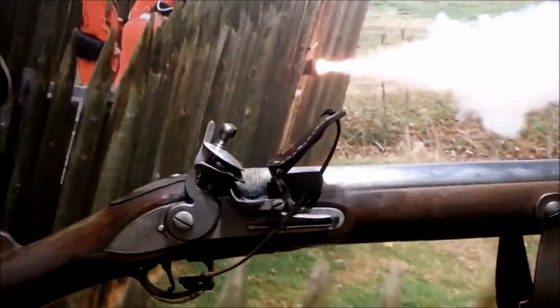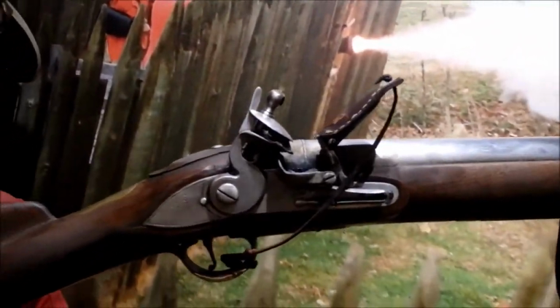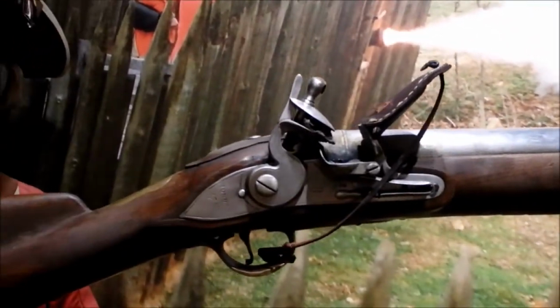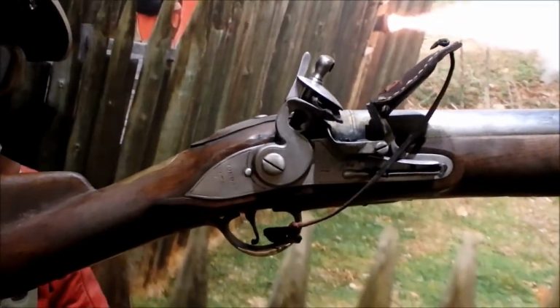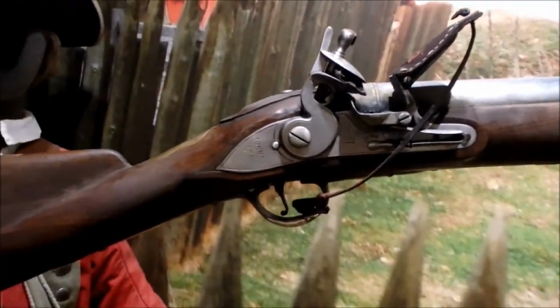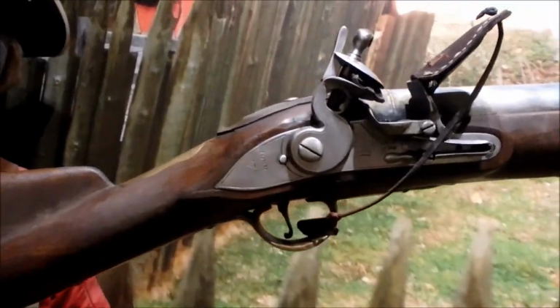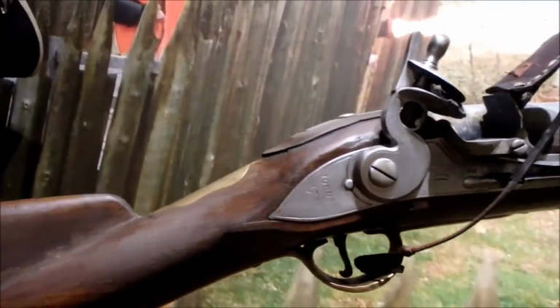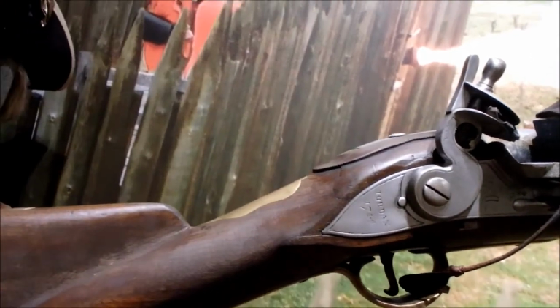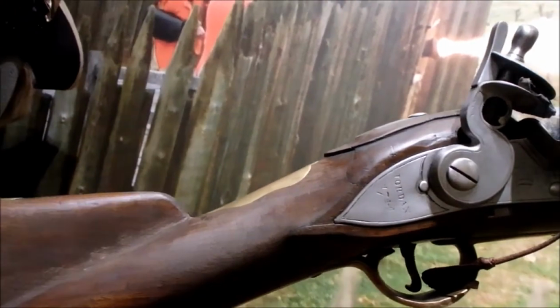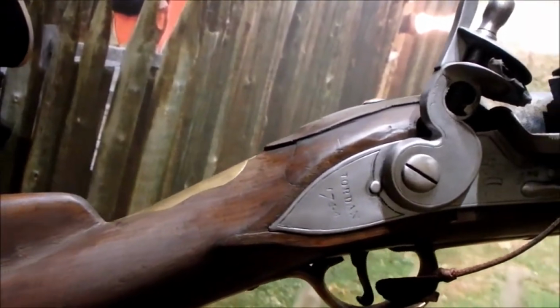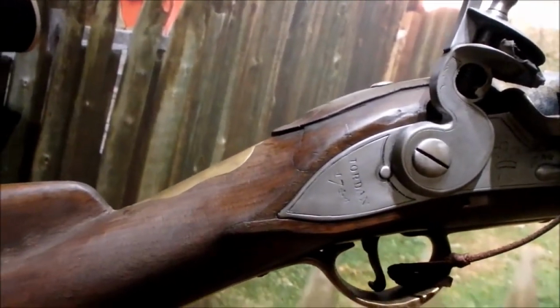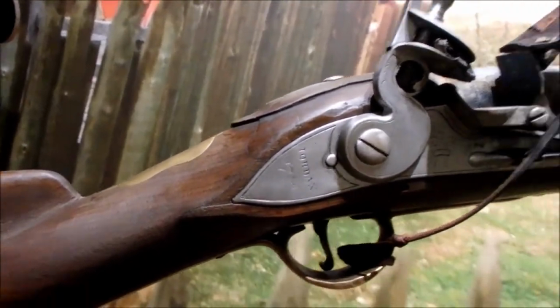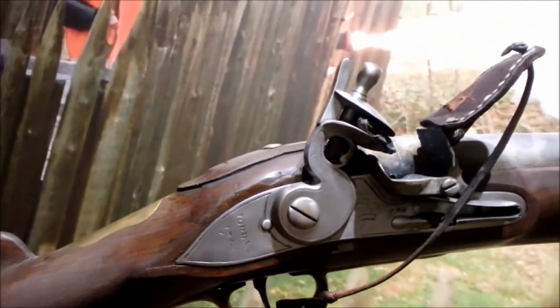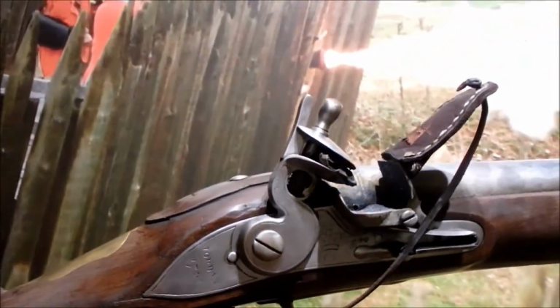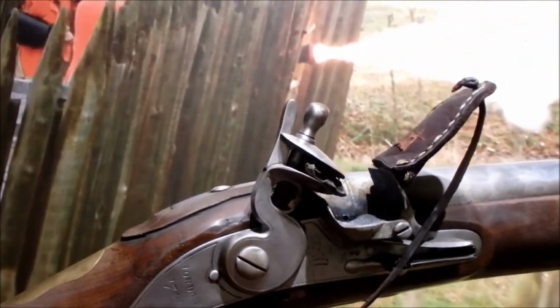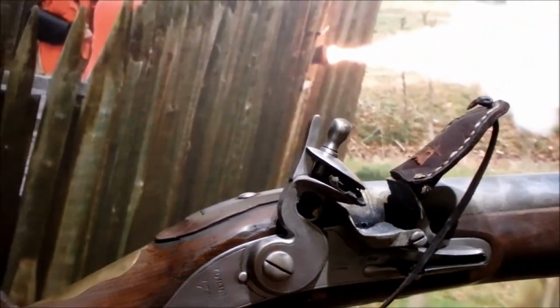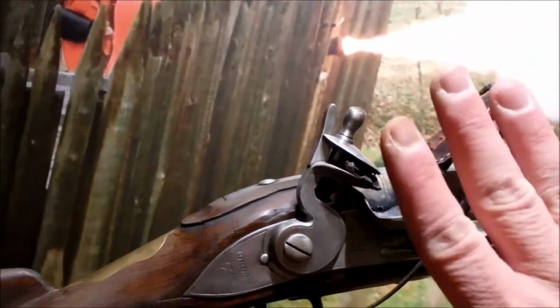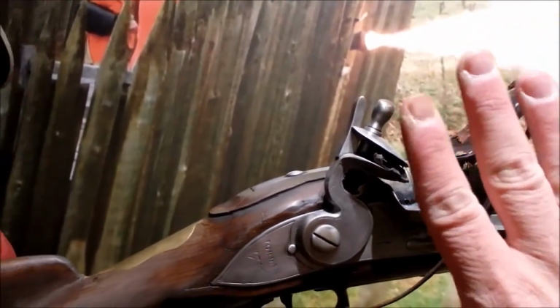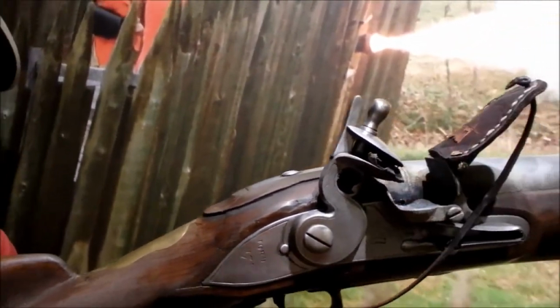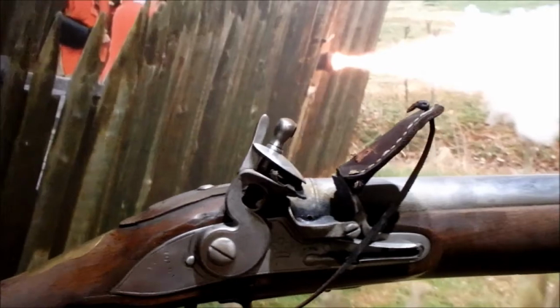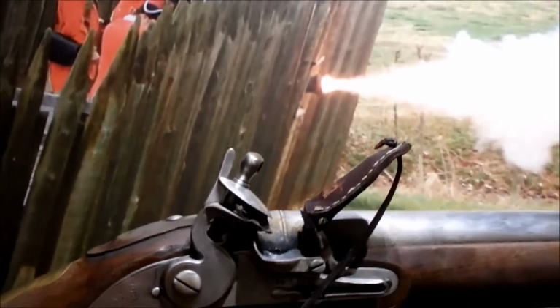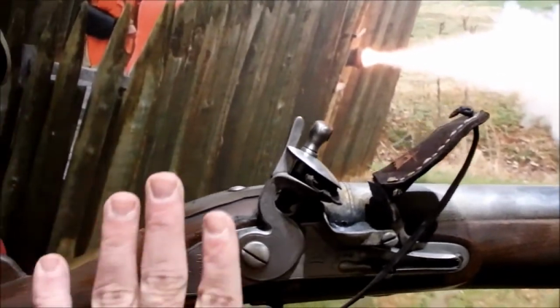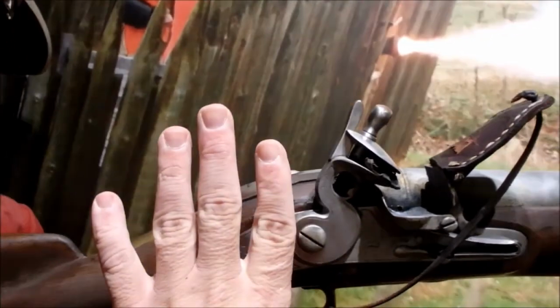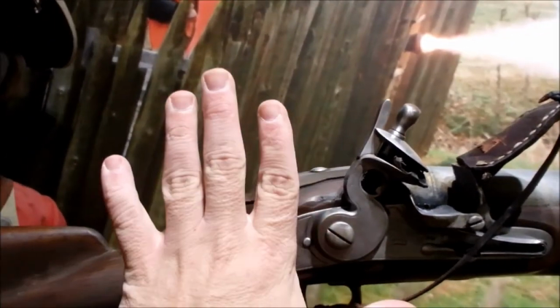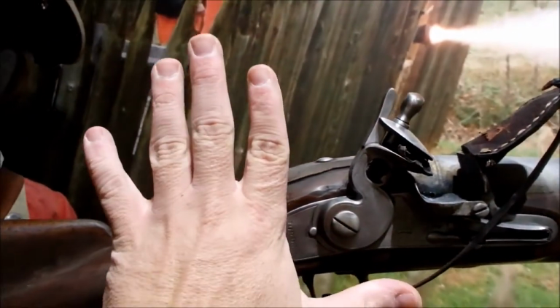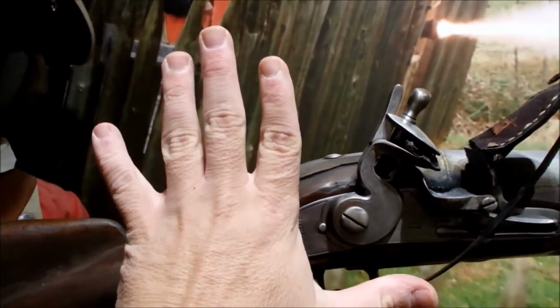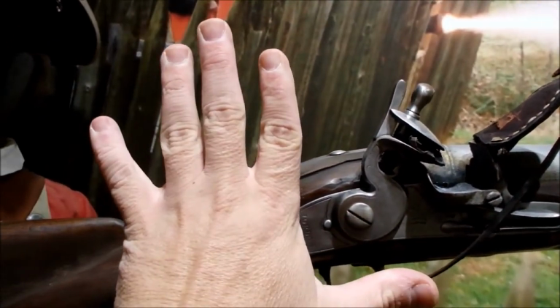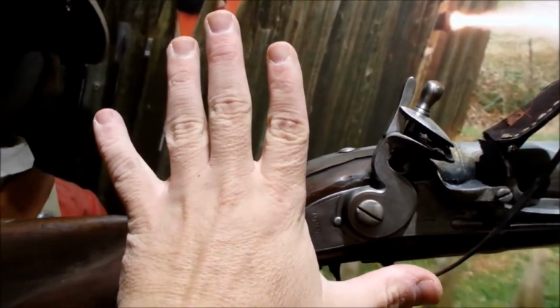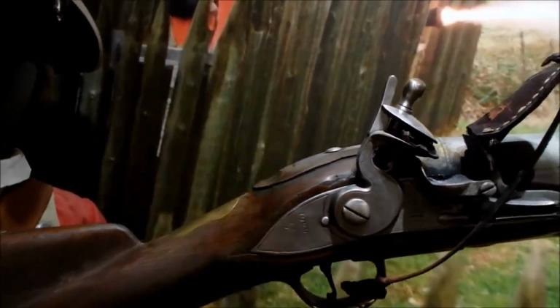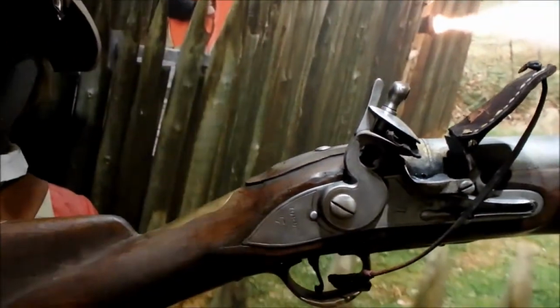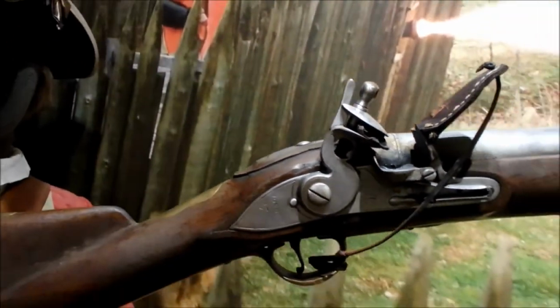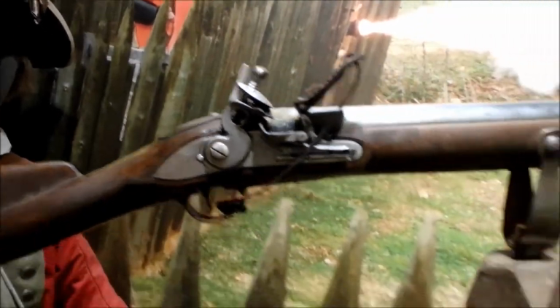This thing is huge — this is 1744. Just for scale, if you look, that's my hand for scale. That thing is huge.